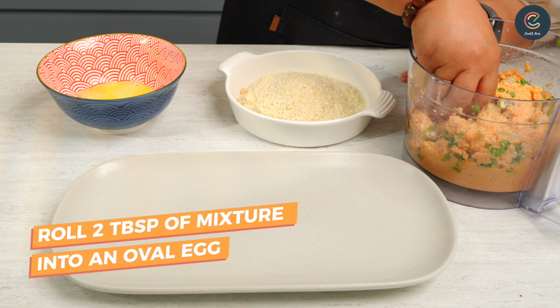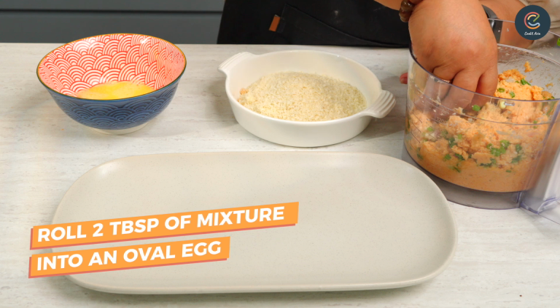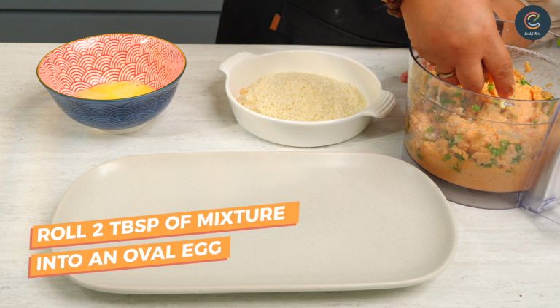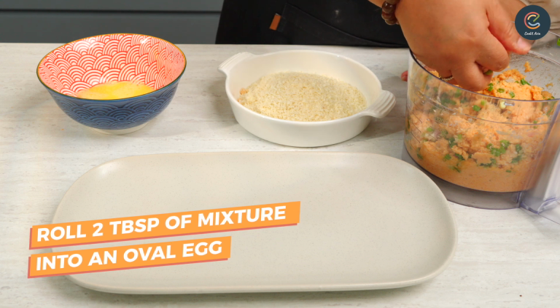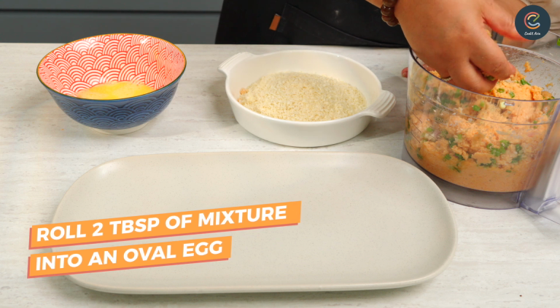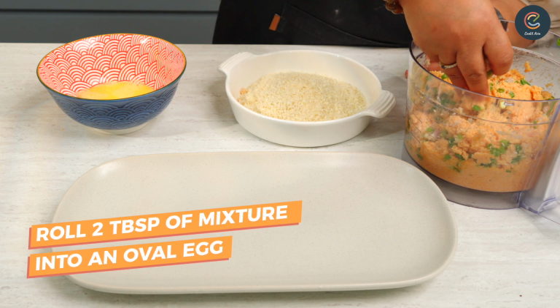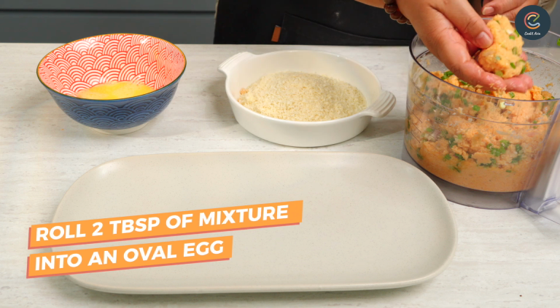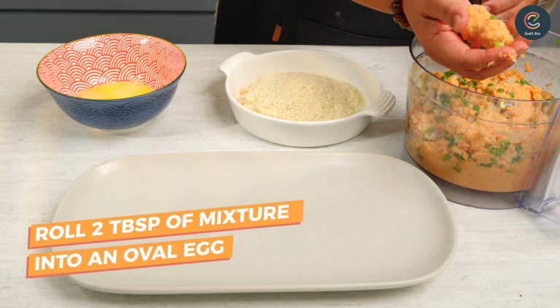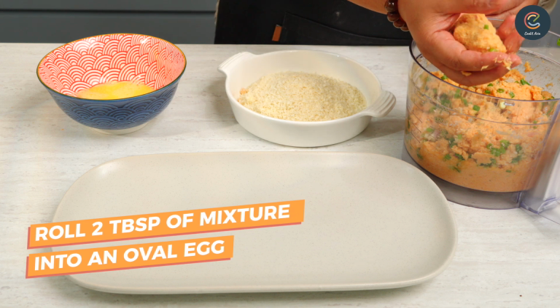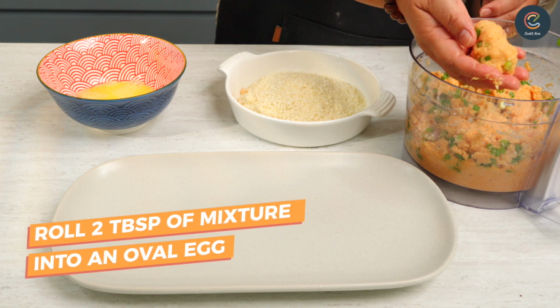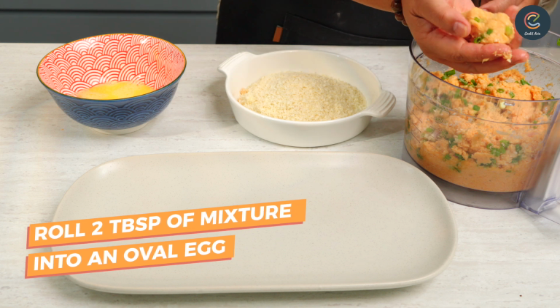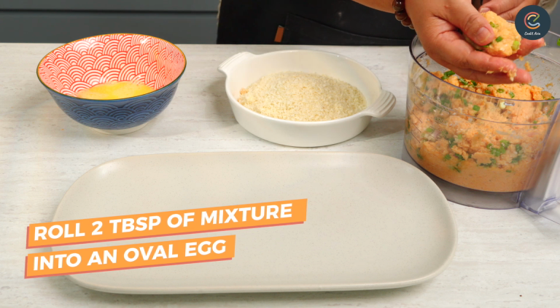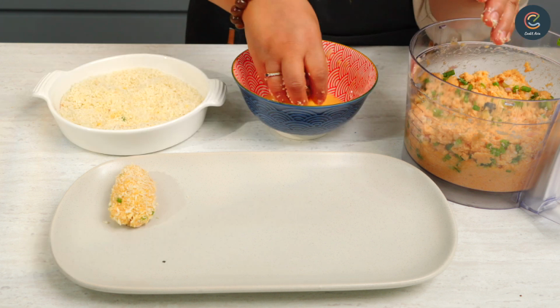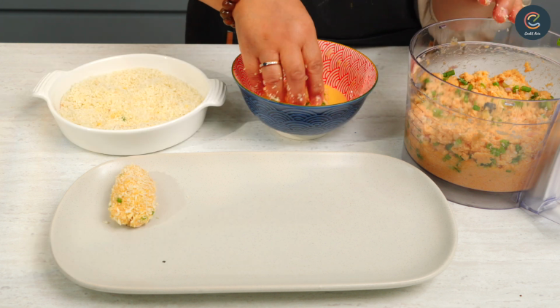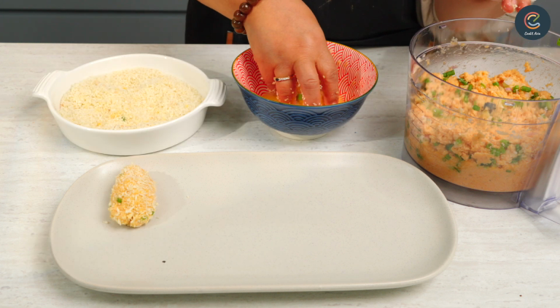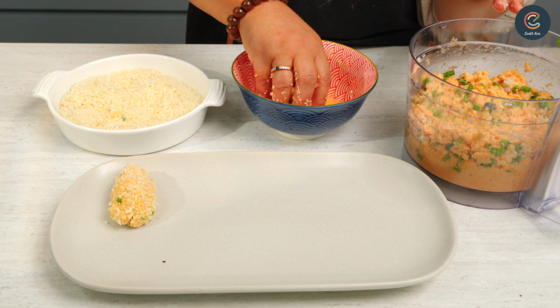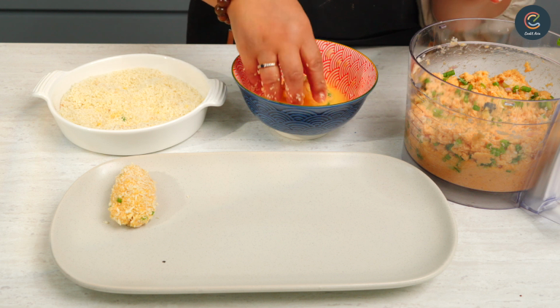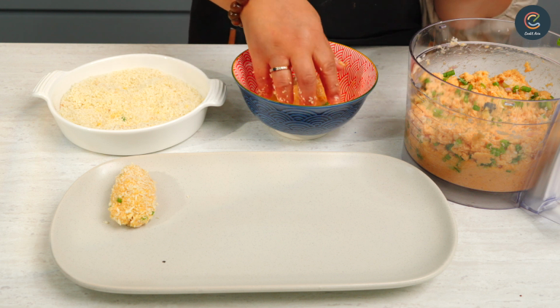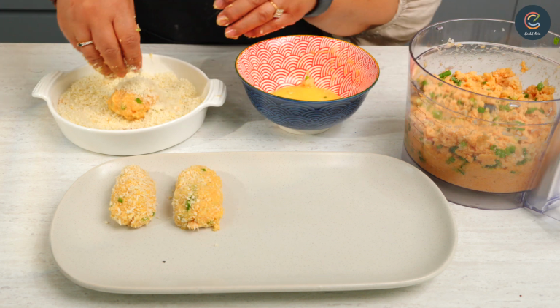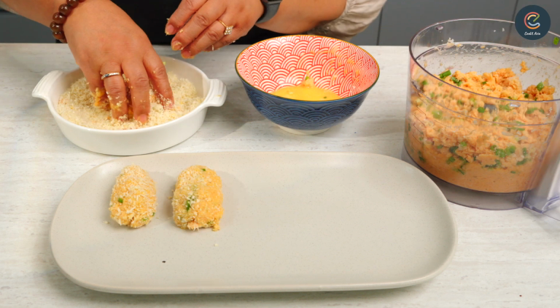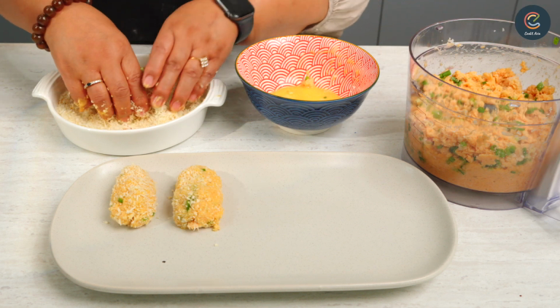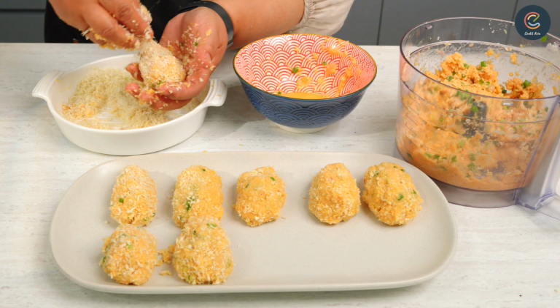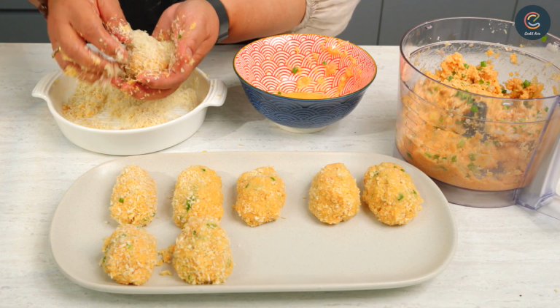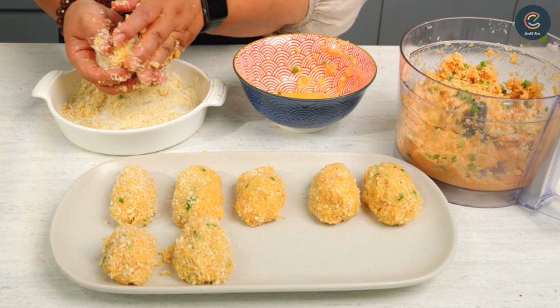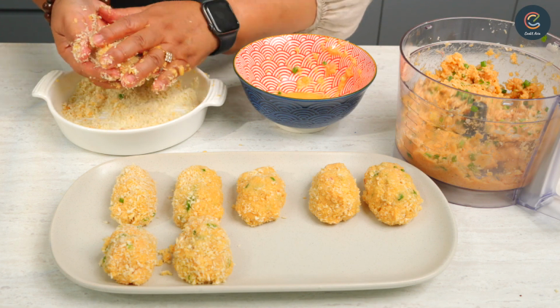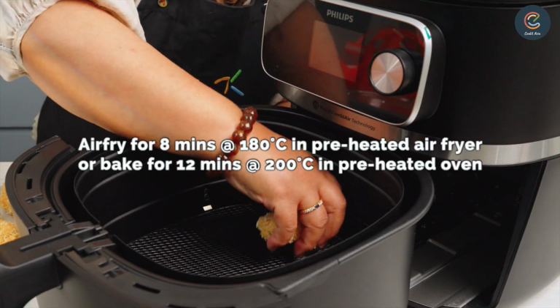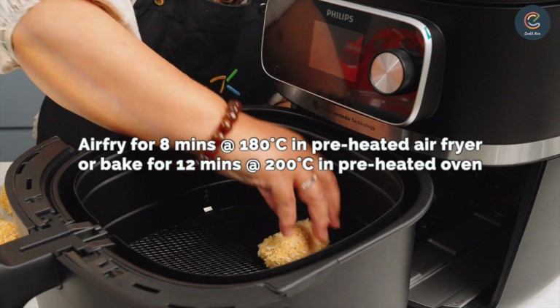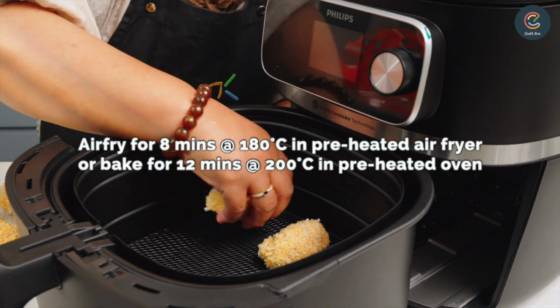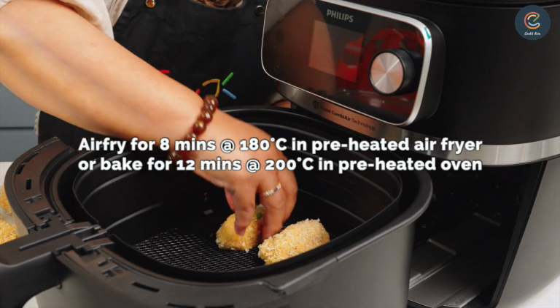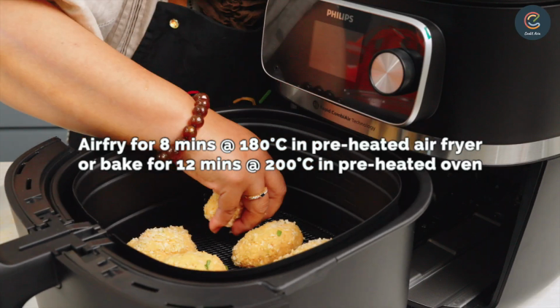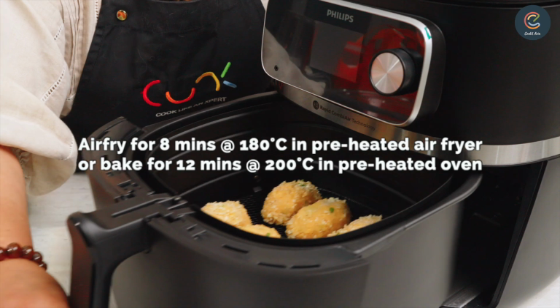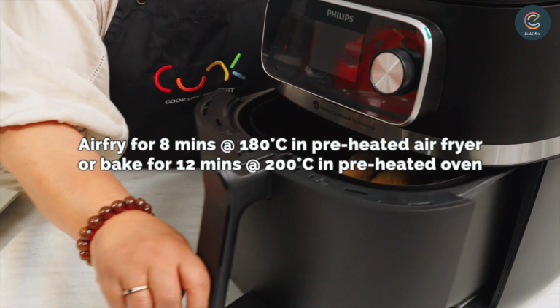Now take 2 tablespoons of mixture and shape it into an oval. Dip each one into the egg wash and coat it evenly with the breadcrumbs. Place the croquettes in the airfryer and let it cook.